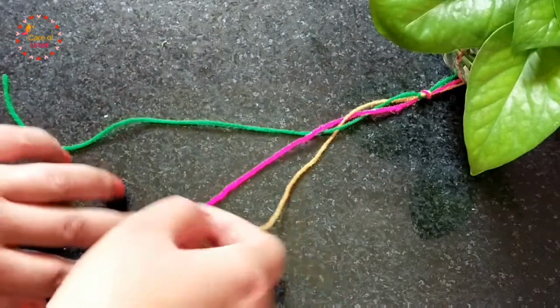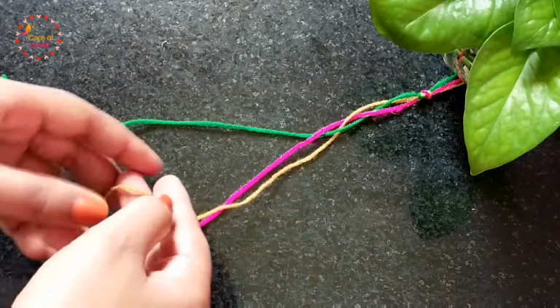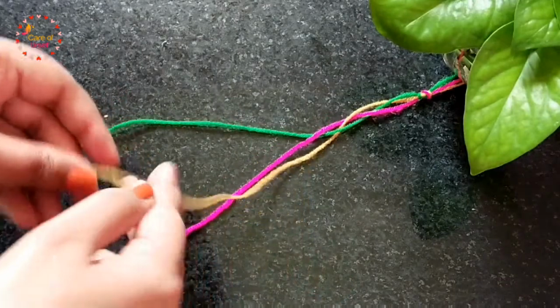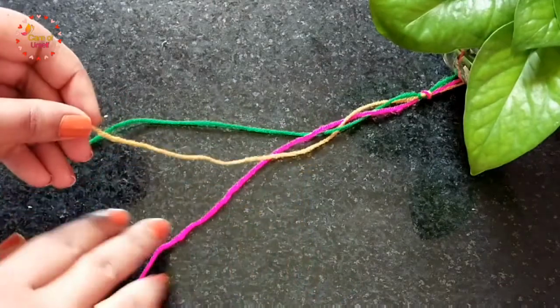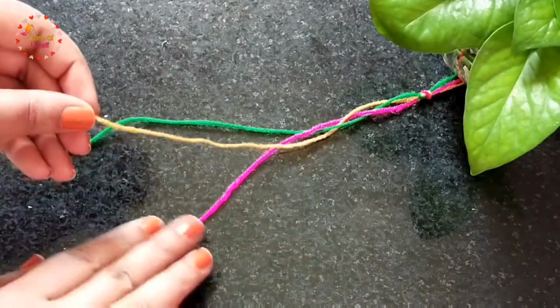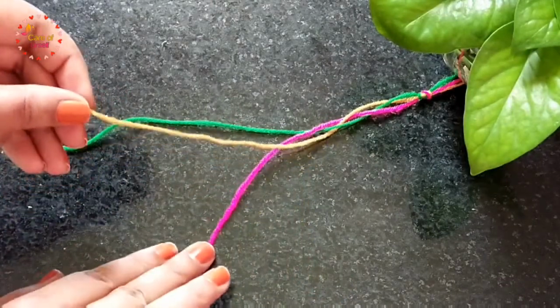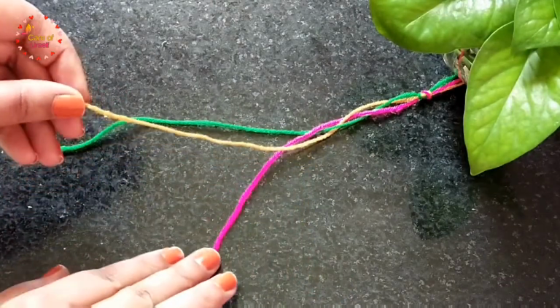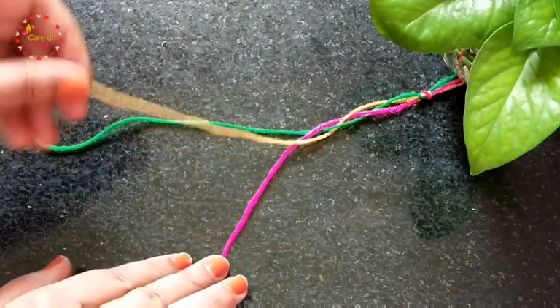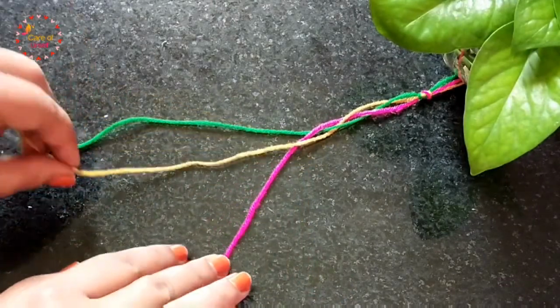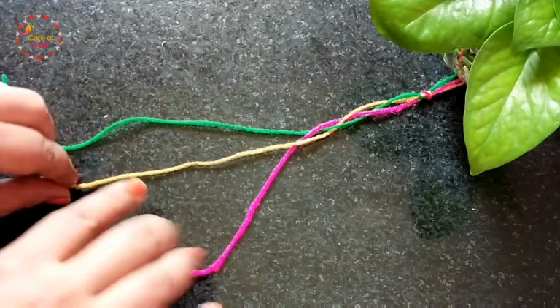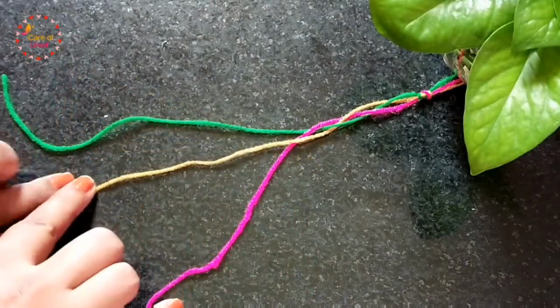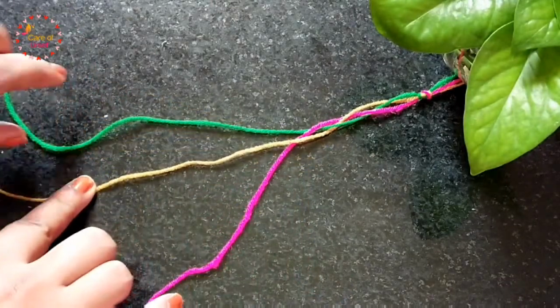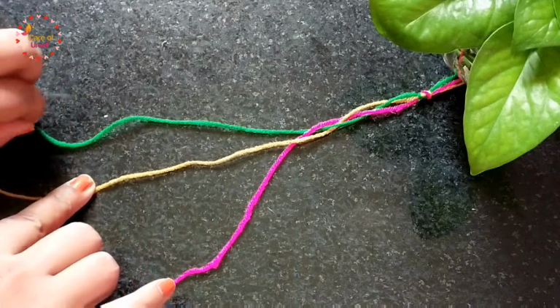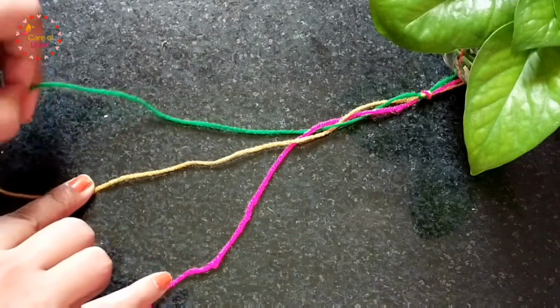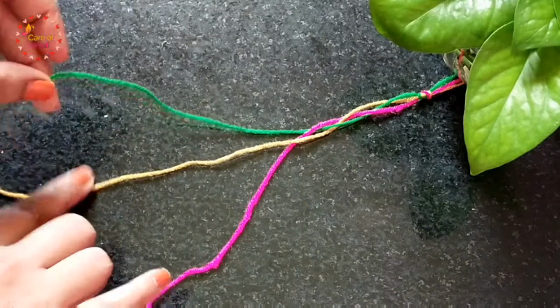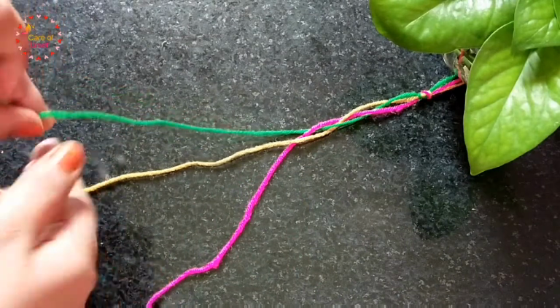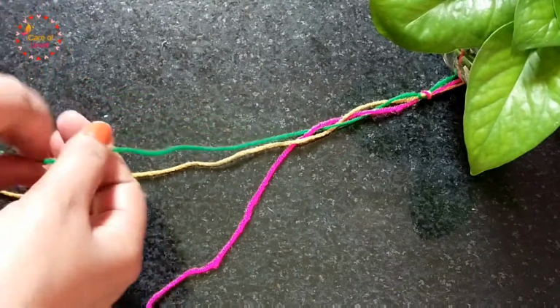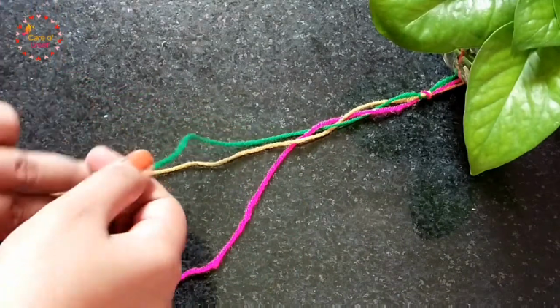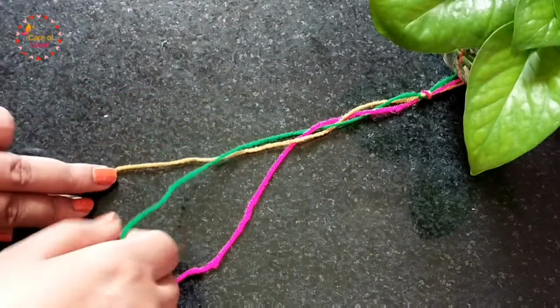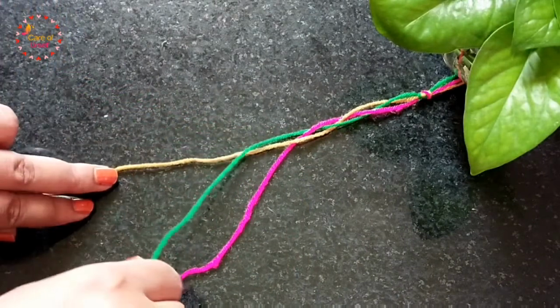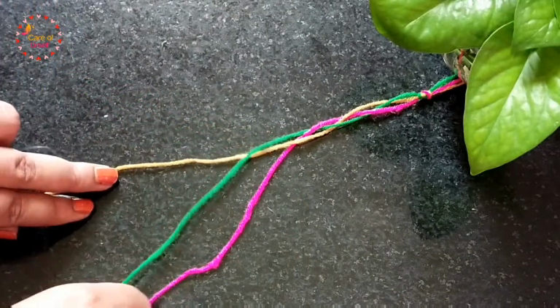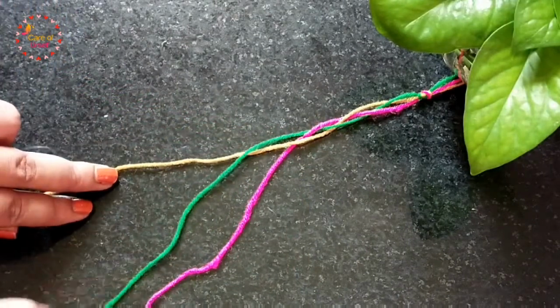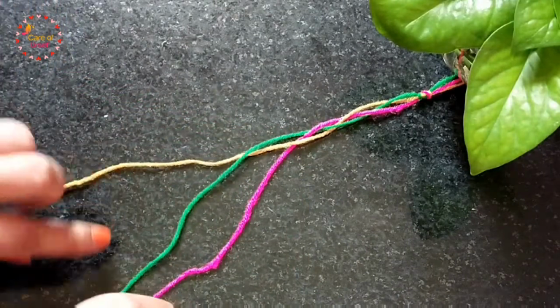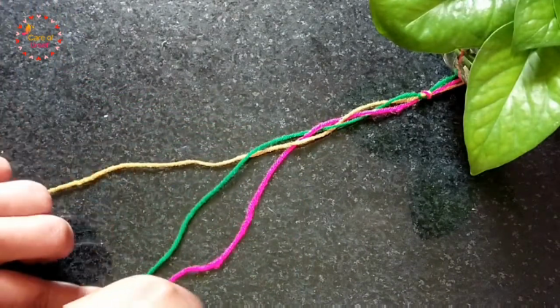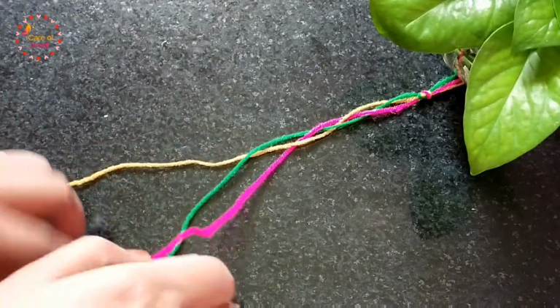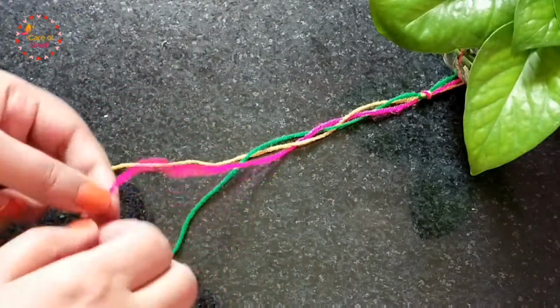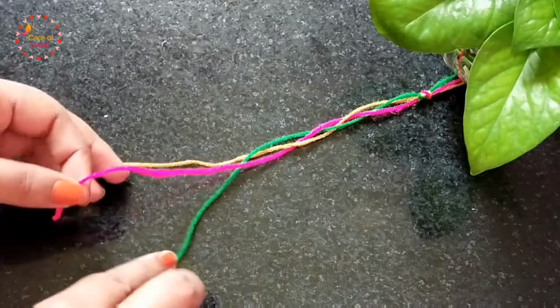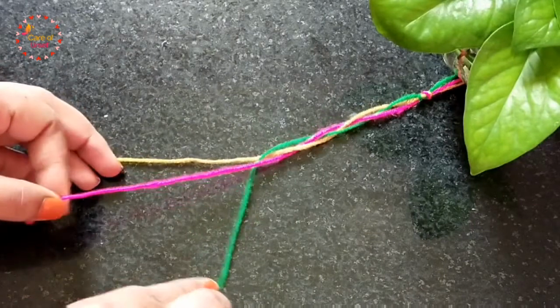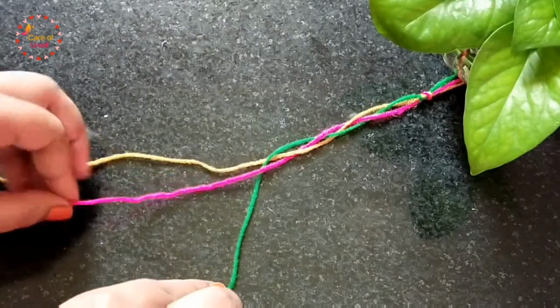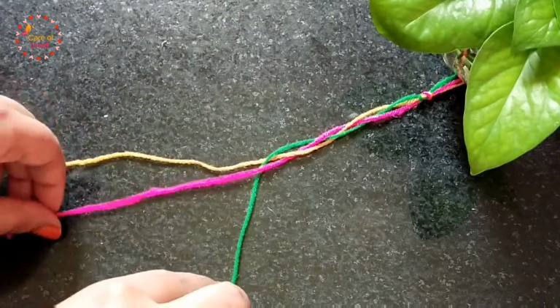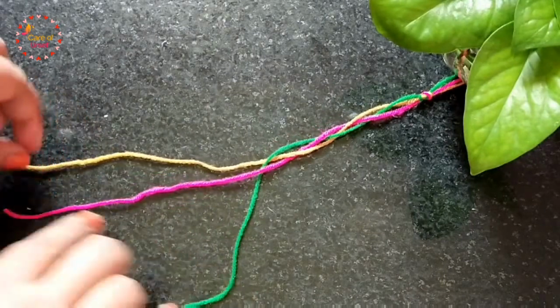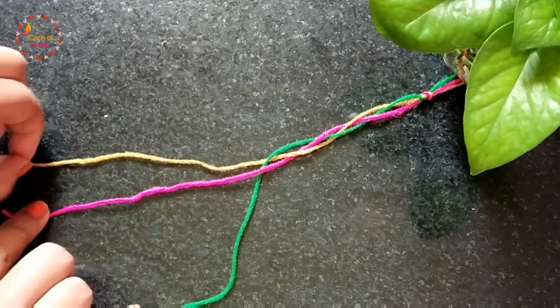It's a very basic braid and you only need to spend five minutes on it. All hairstyle techniques are based on this basic braid.